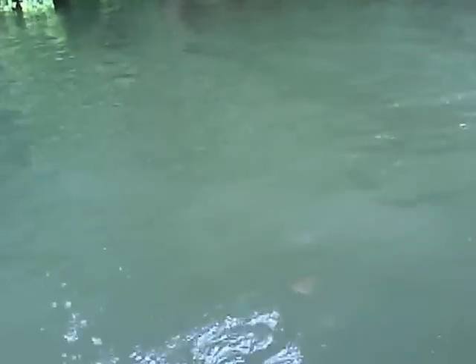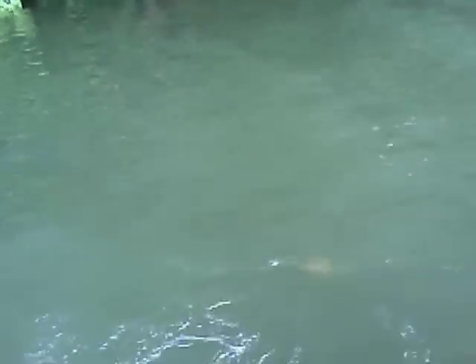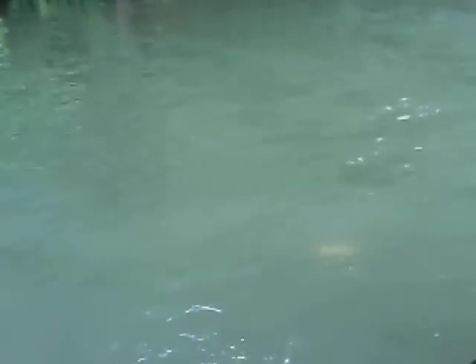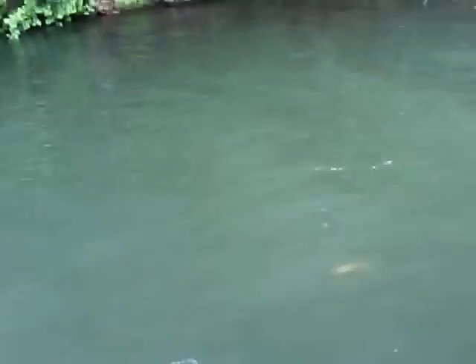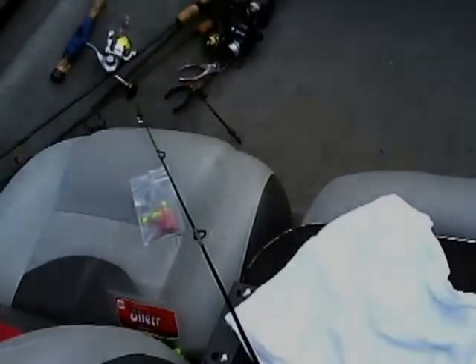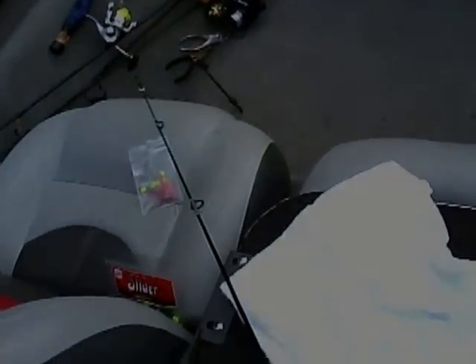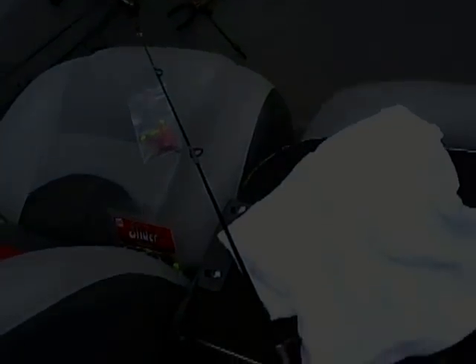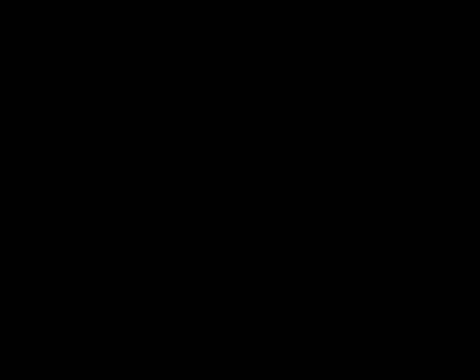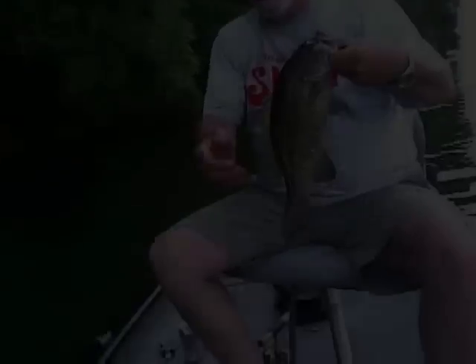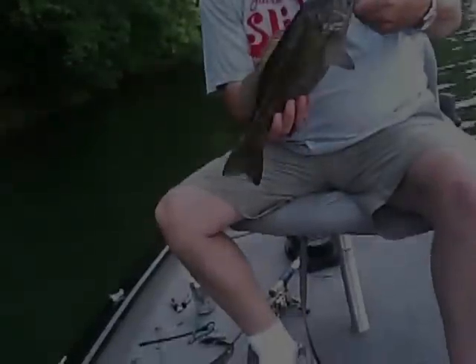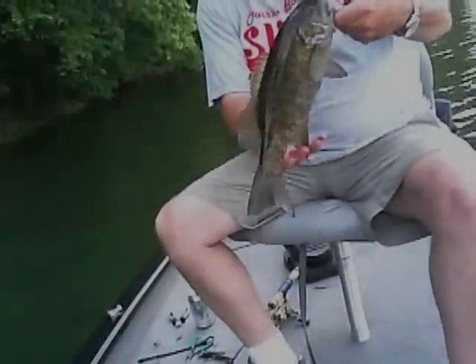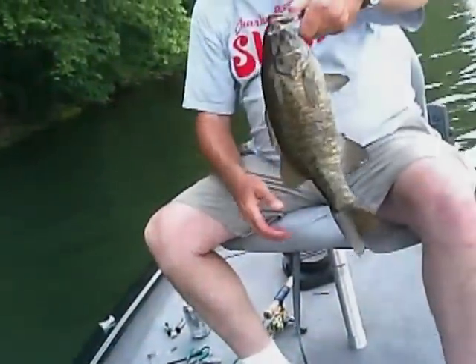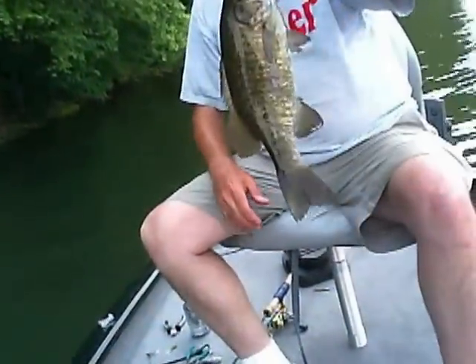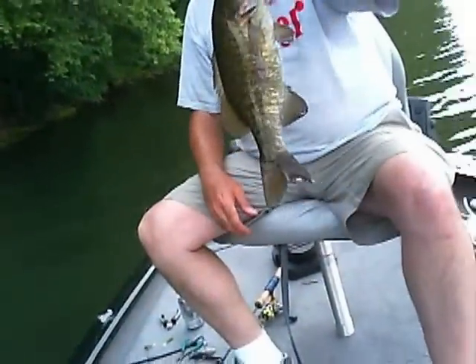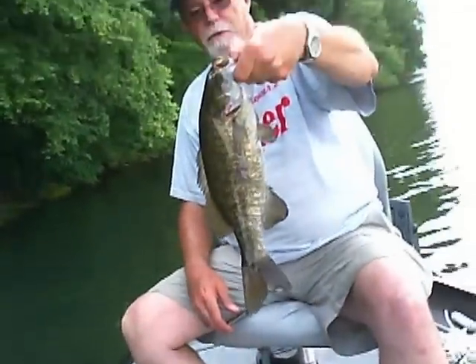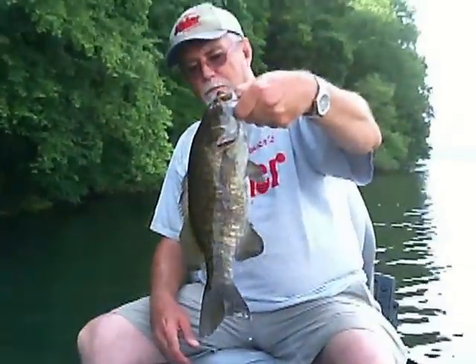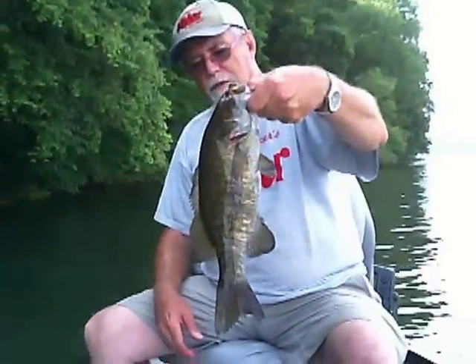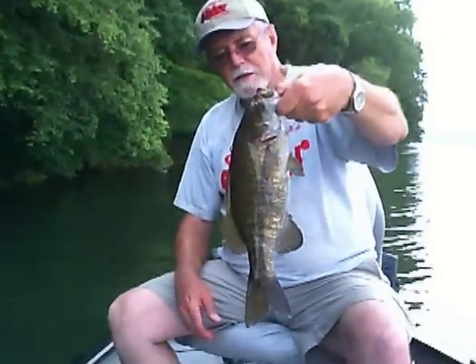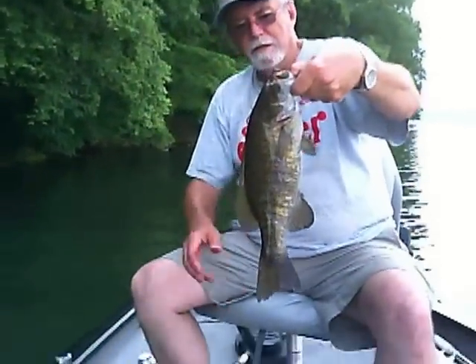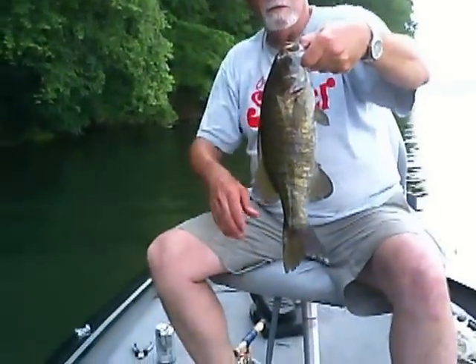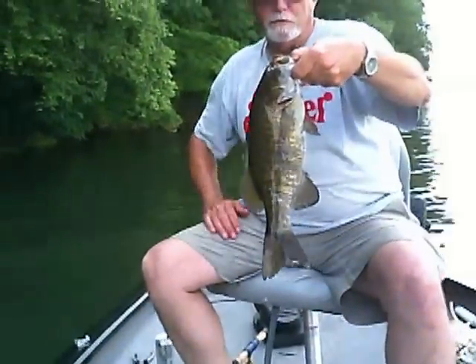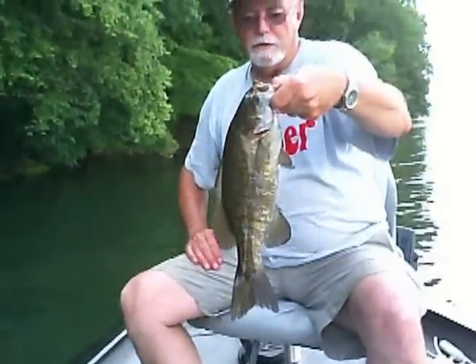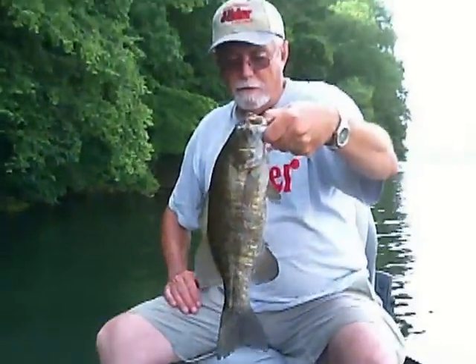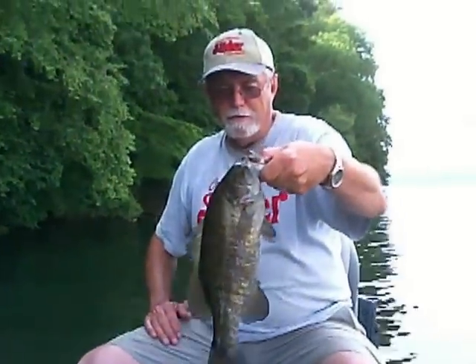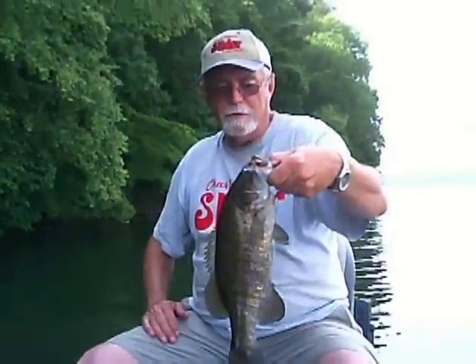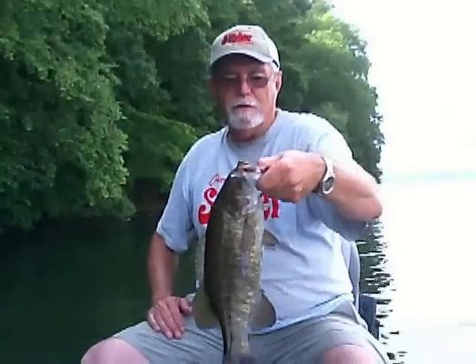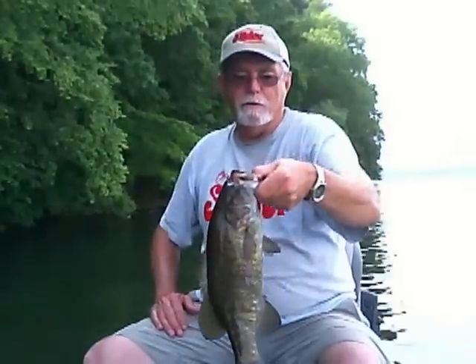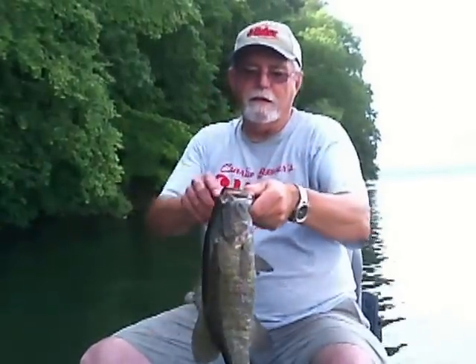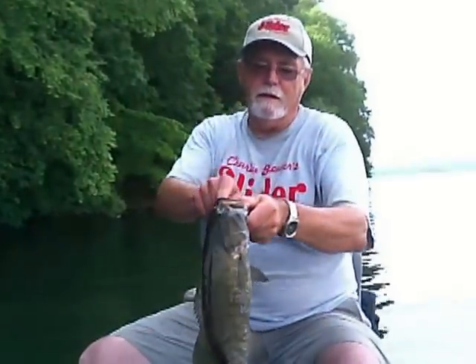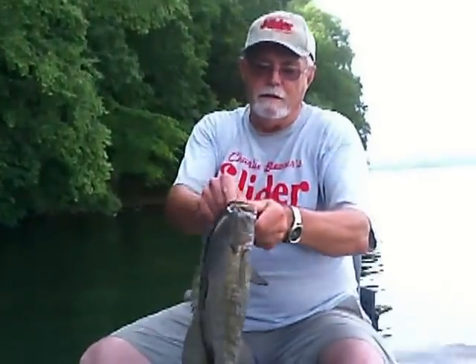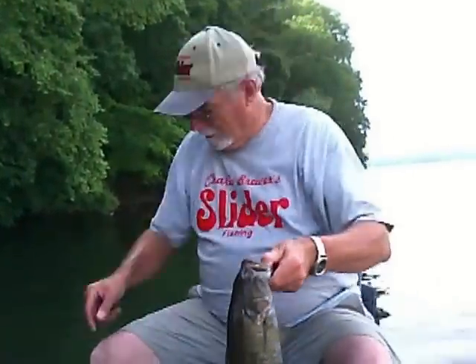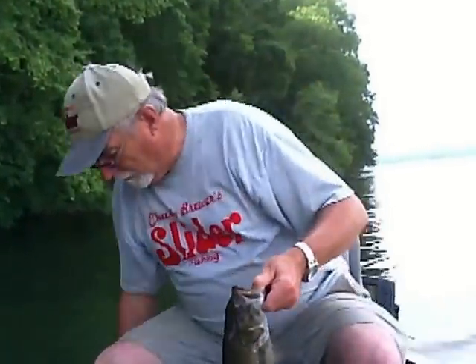Boy, that is a nice bass. It sure is. That is a good two and a half — maybe three pounds. Three pound smallmouth. Yeah, he sure put up a fight. That's a nice fish.